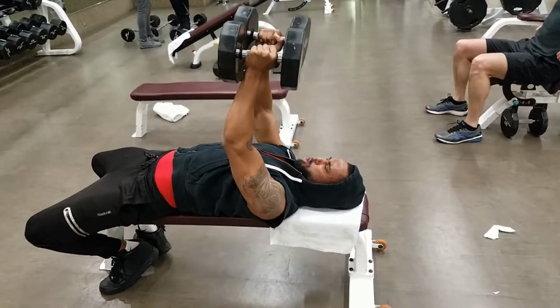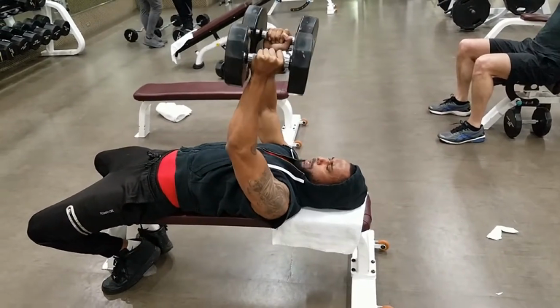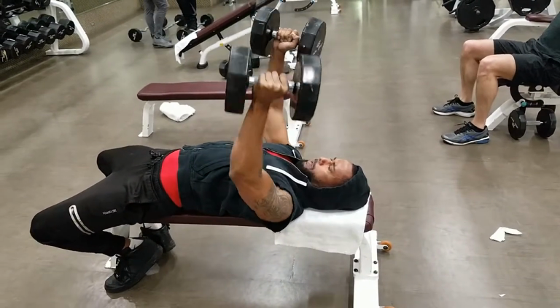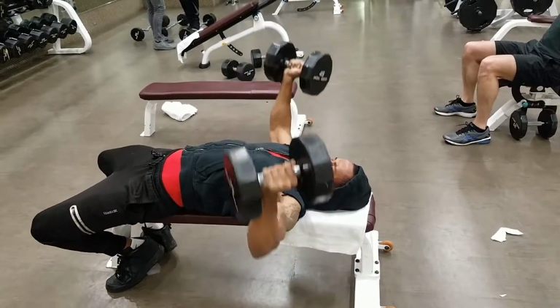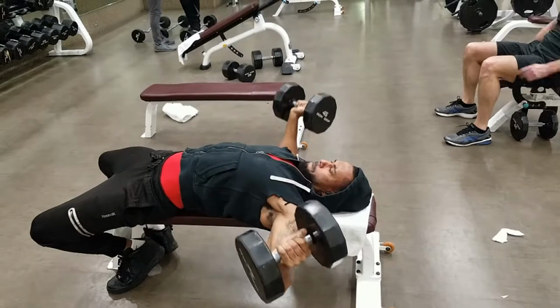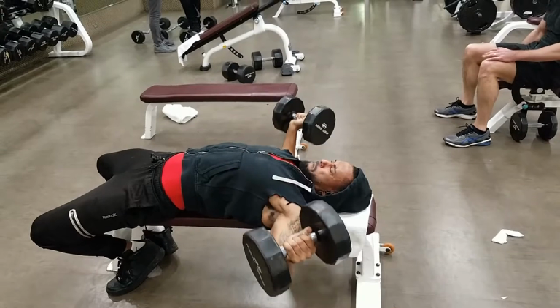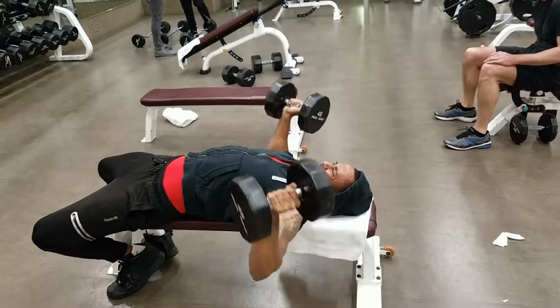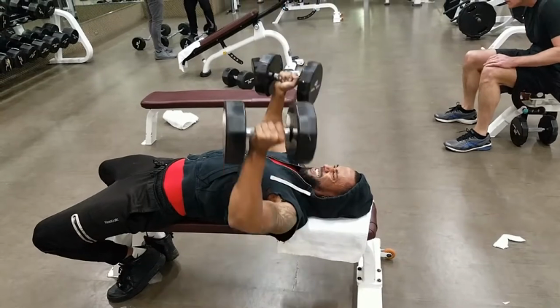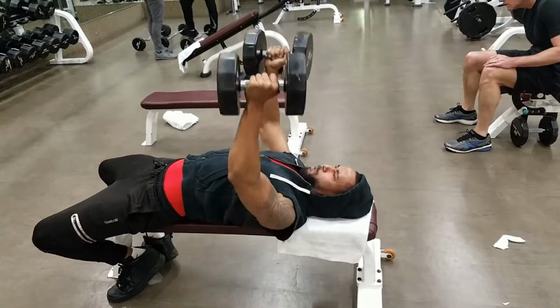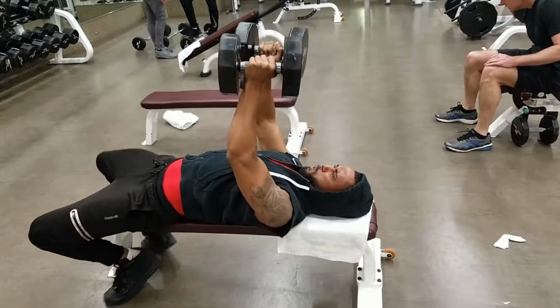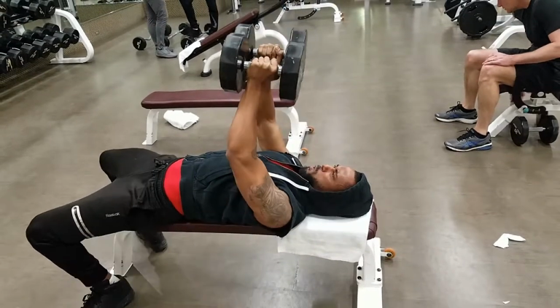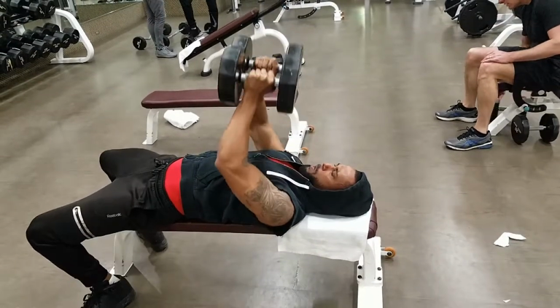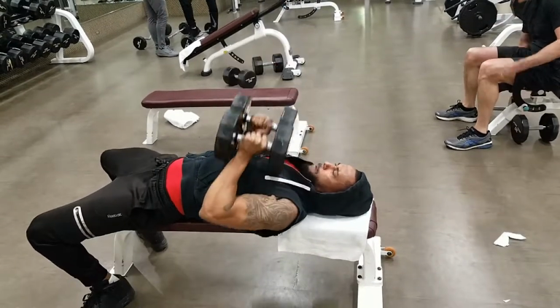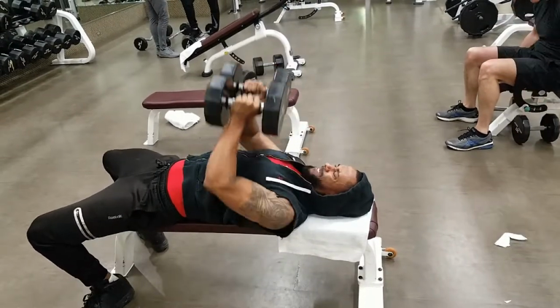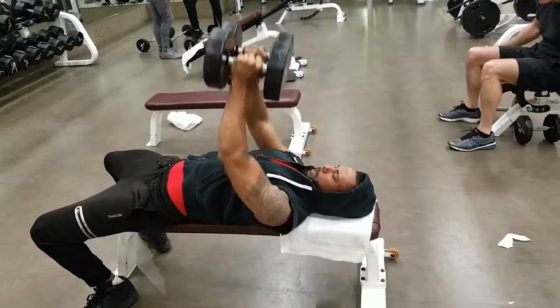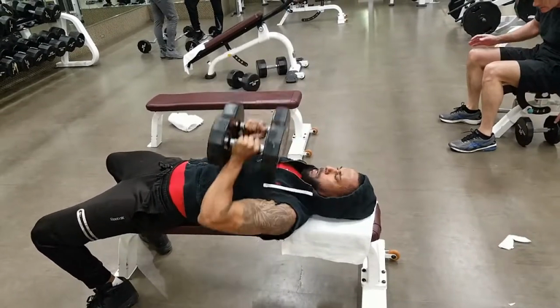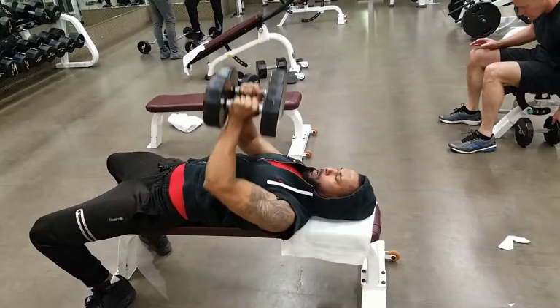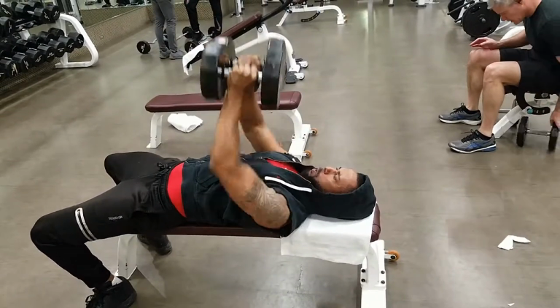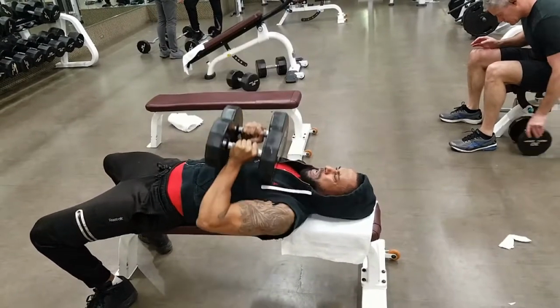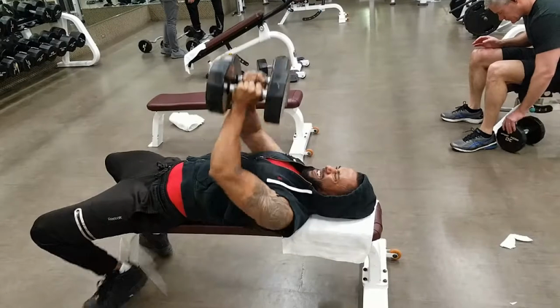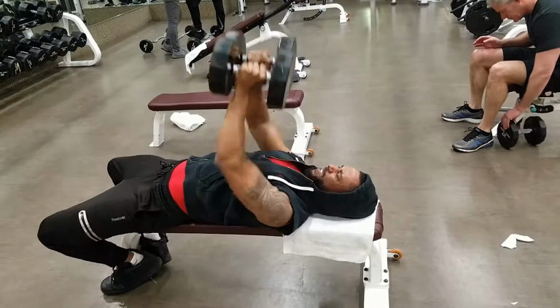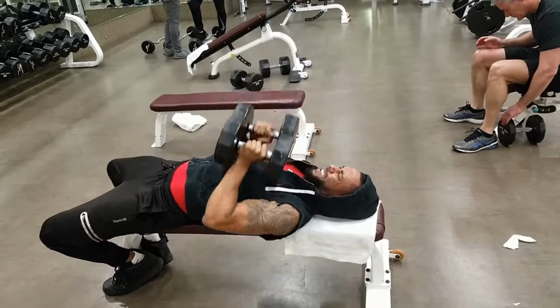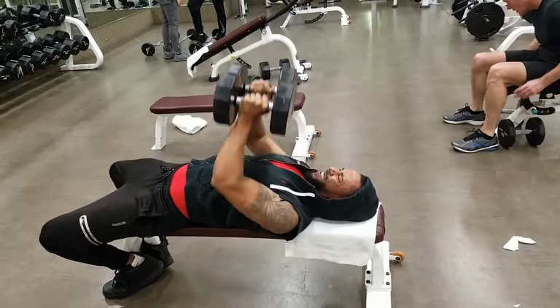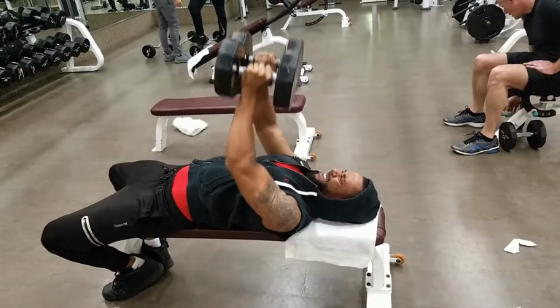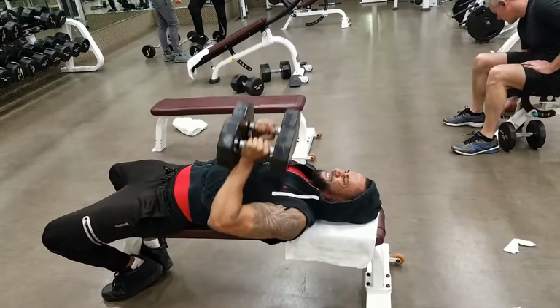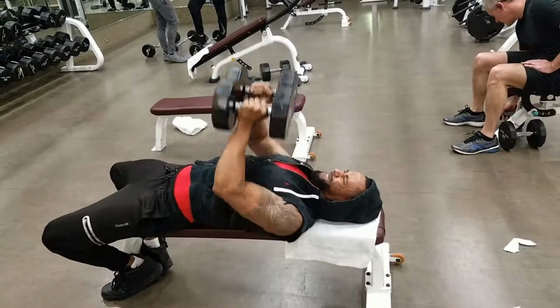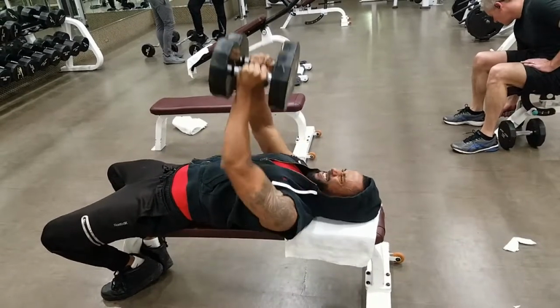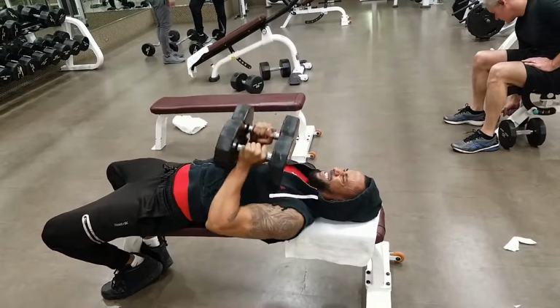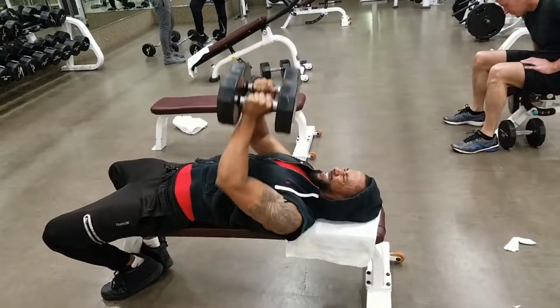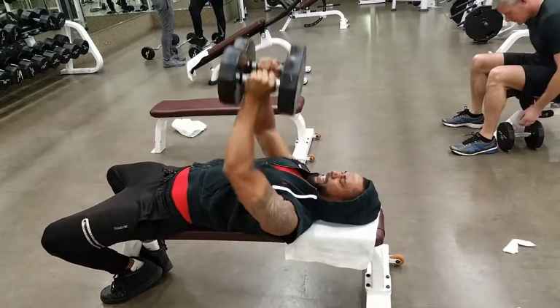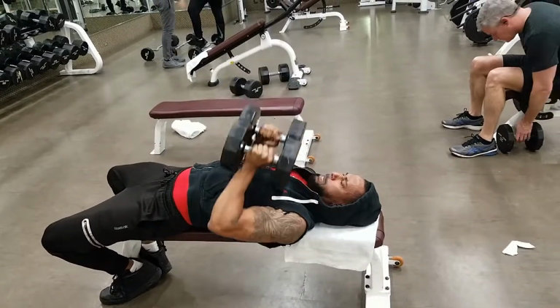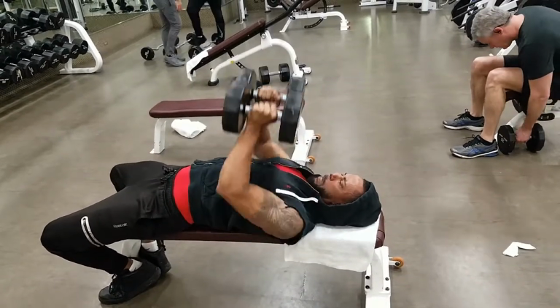You always want to get the chest. That's a special part of the chest.